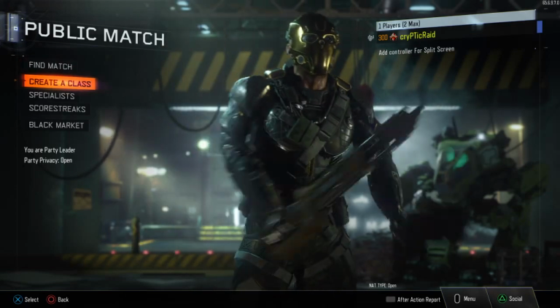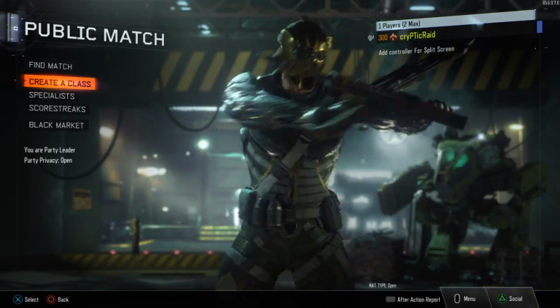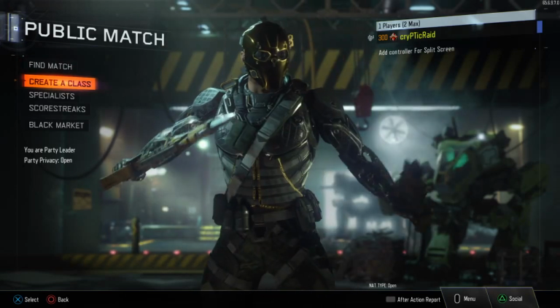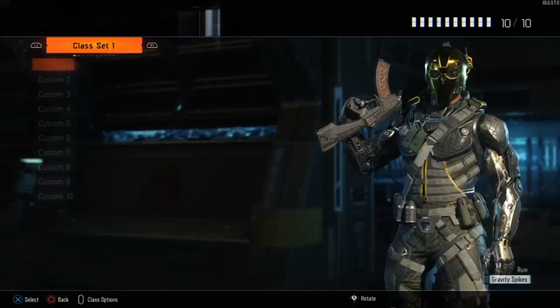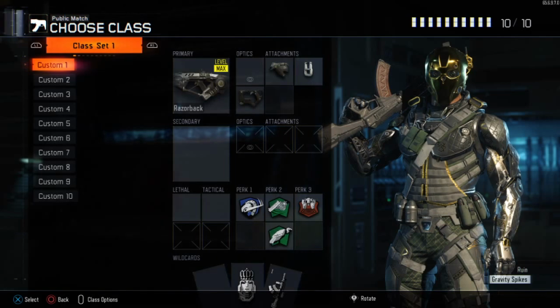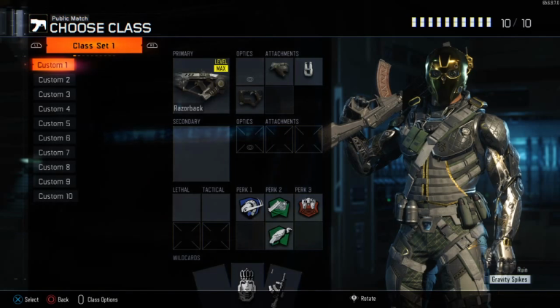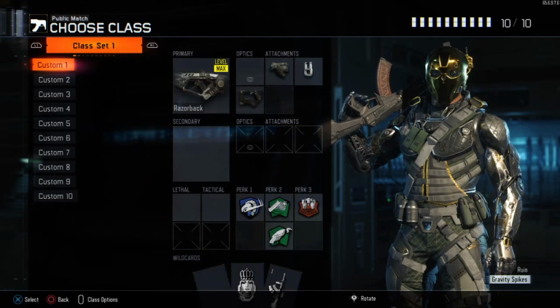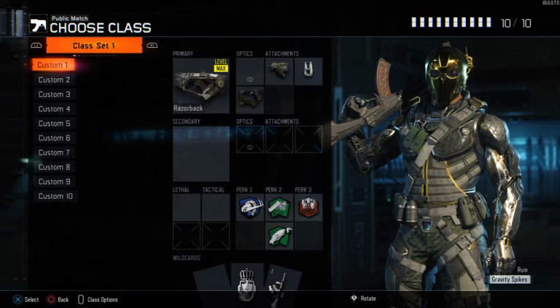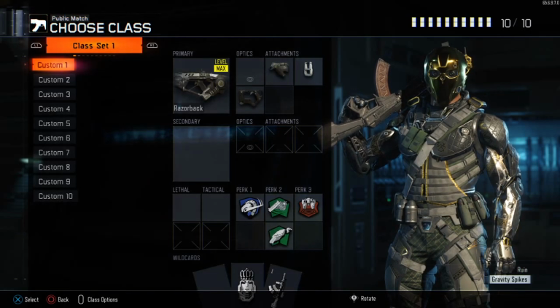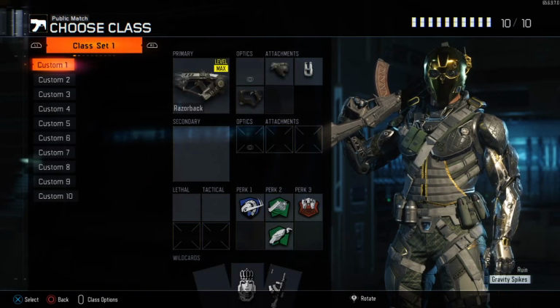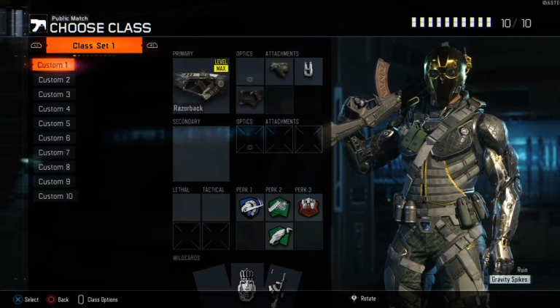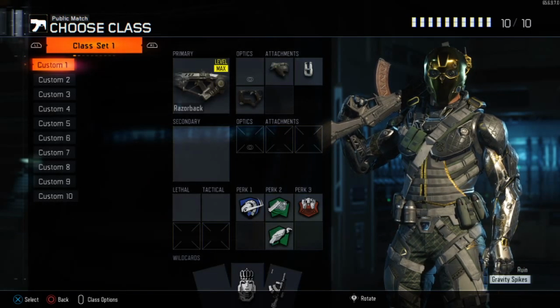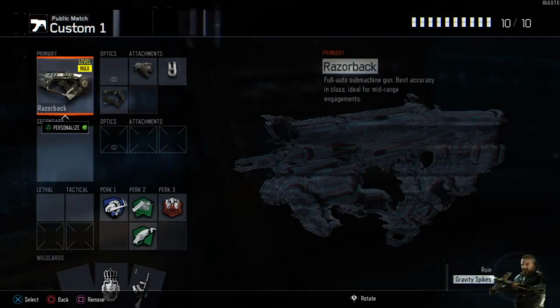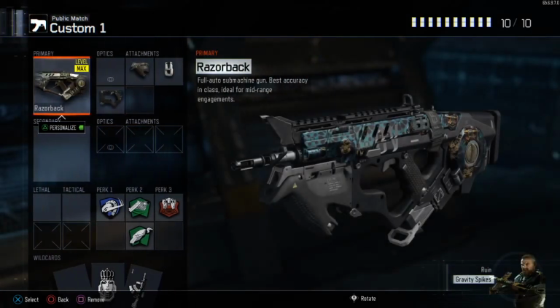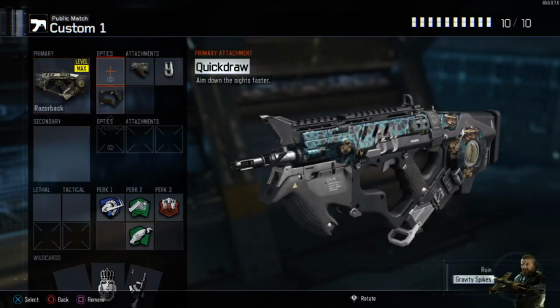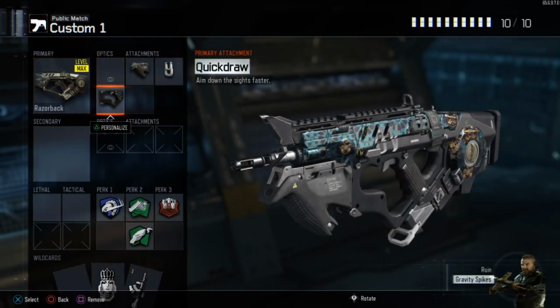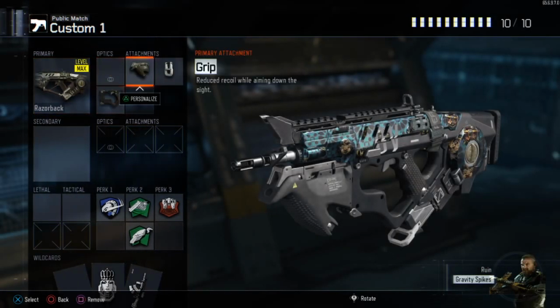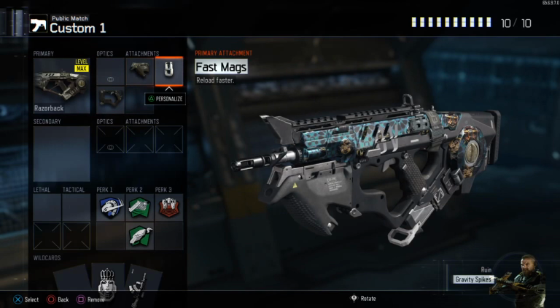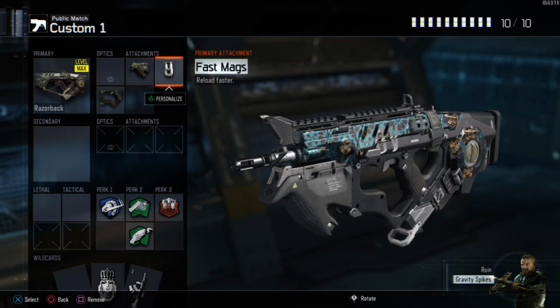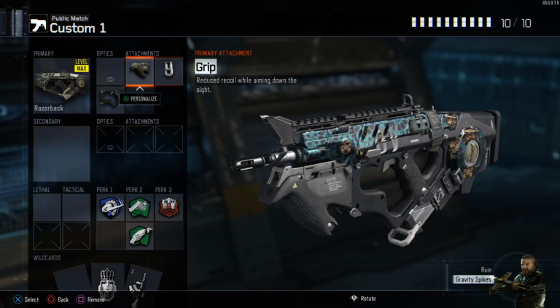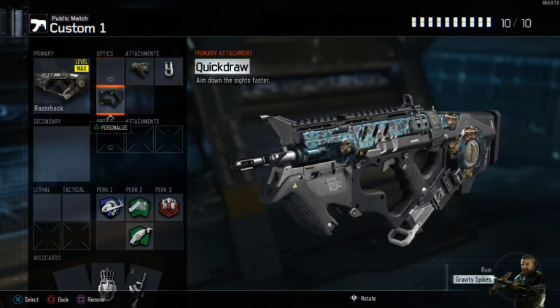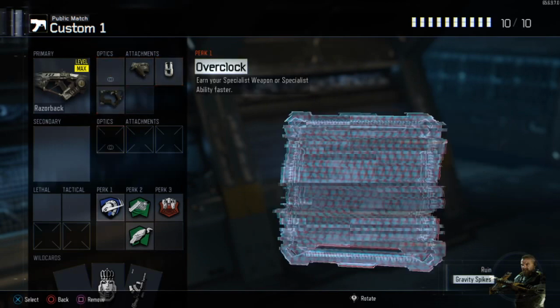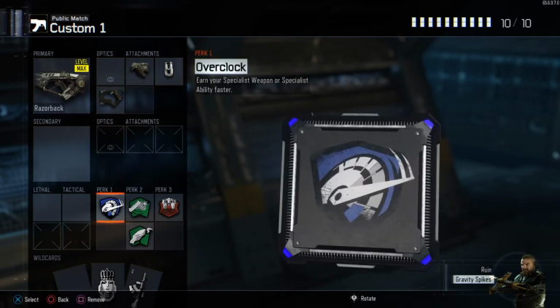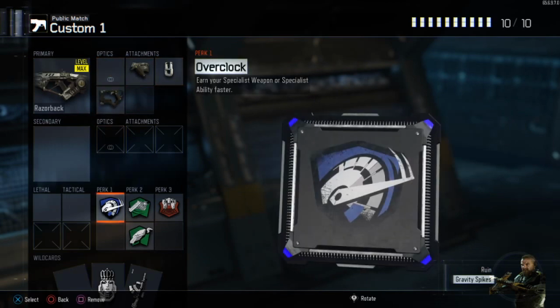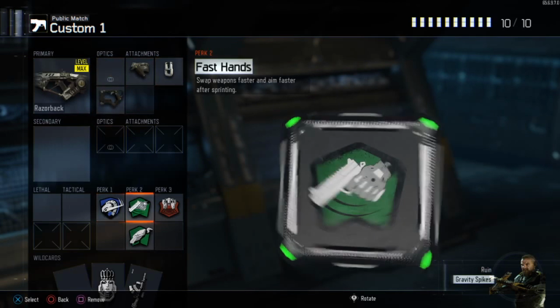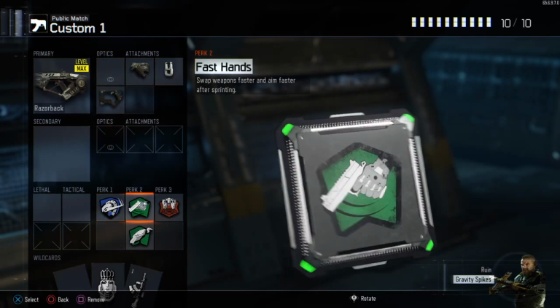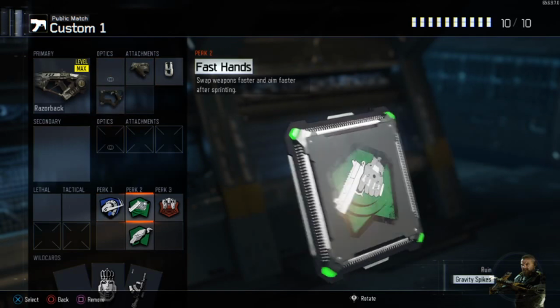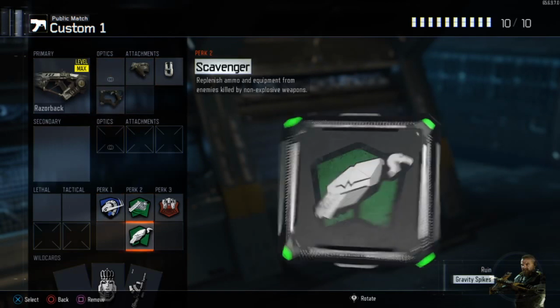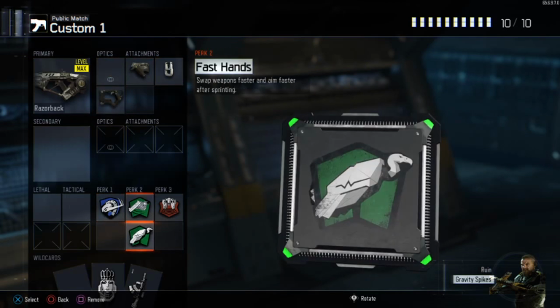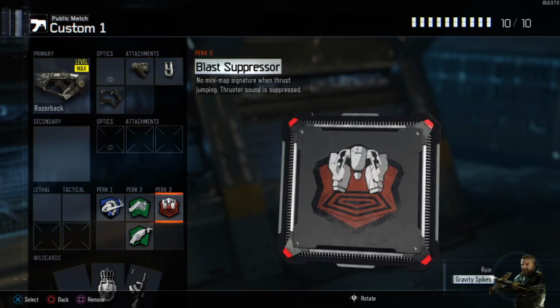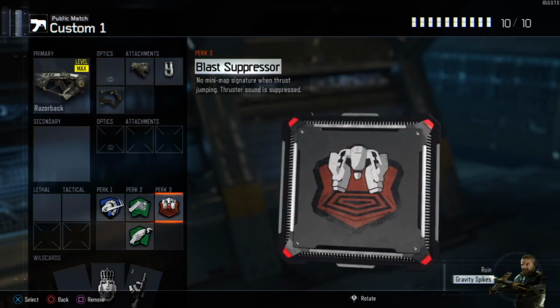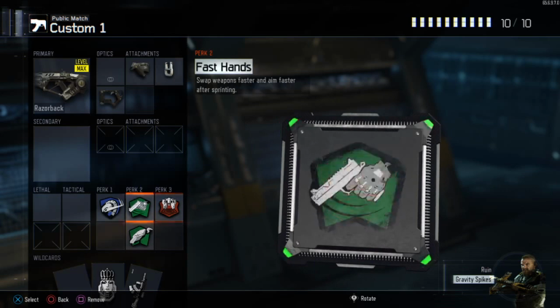I'm going to show you my classes first. For the Razorback, using Quickdraw, Grip and Fast Mag, and Perk 1 Overclock, Perk 2 Fast Hands Scavenger, Perk 3 Blast Suppressor.